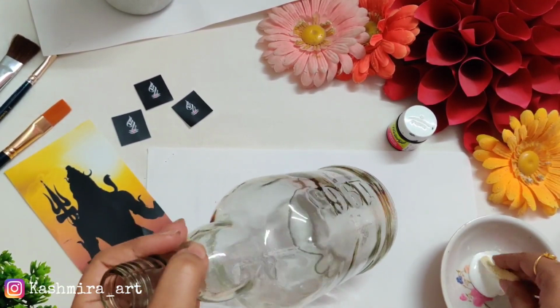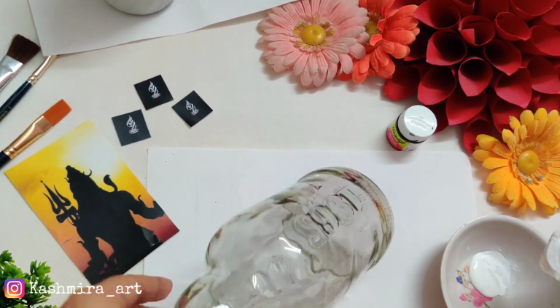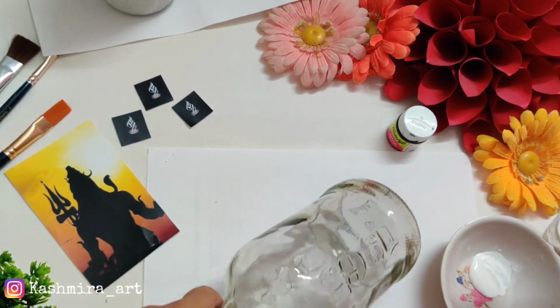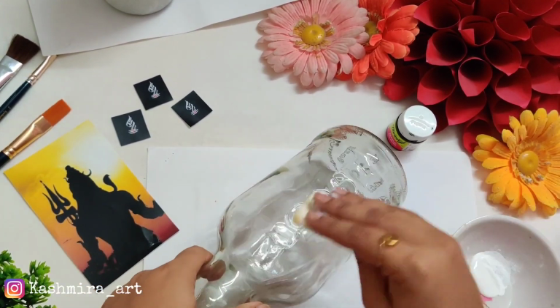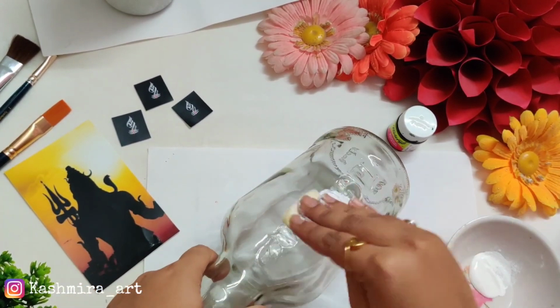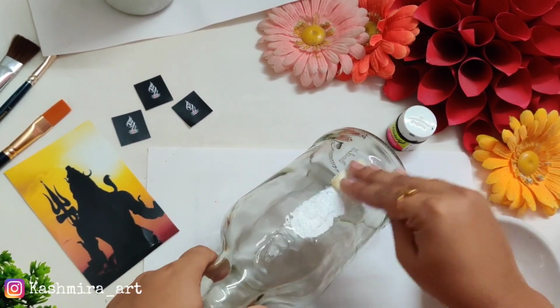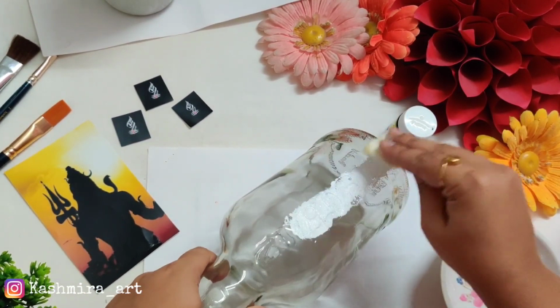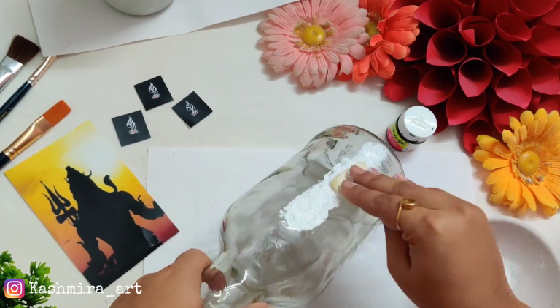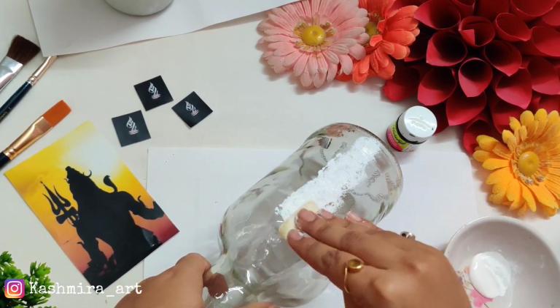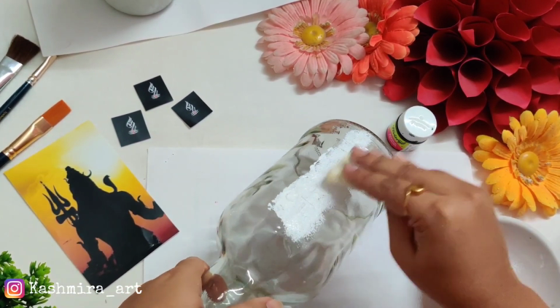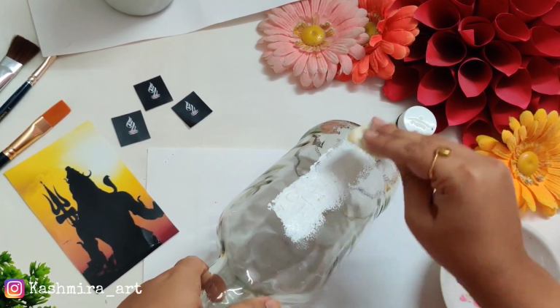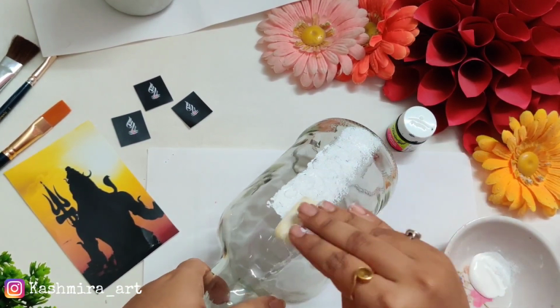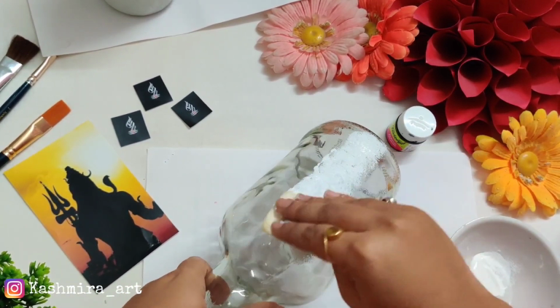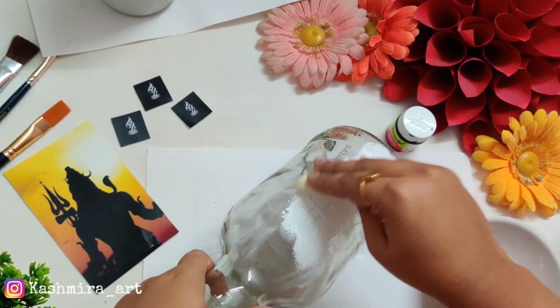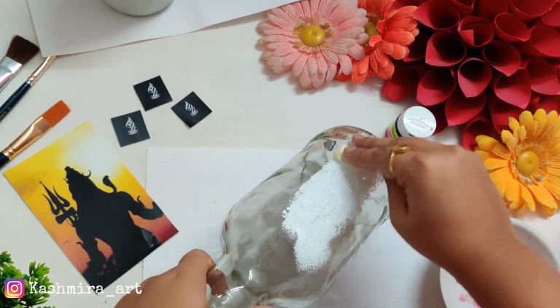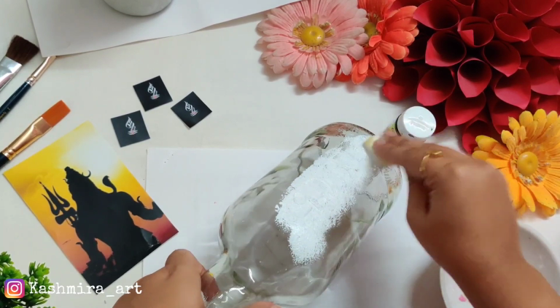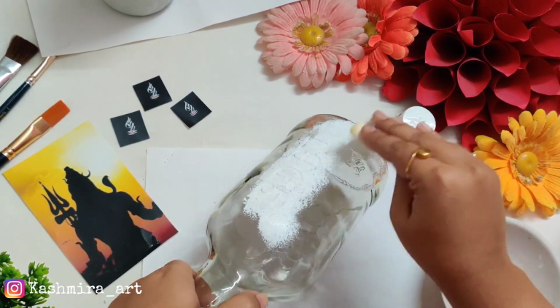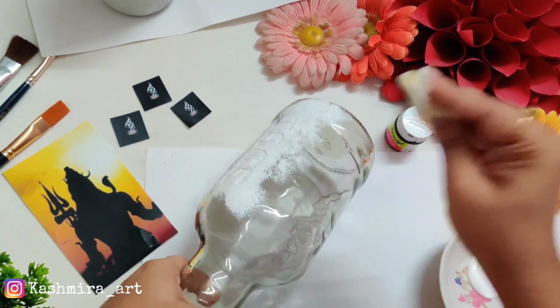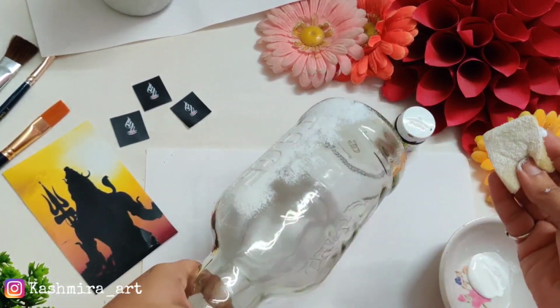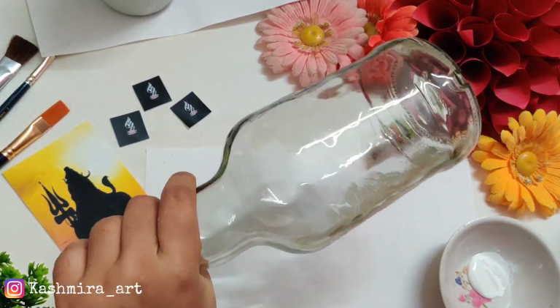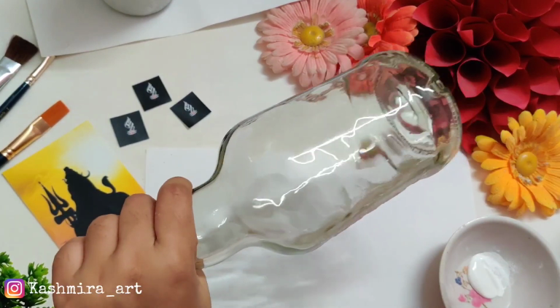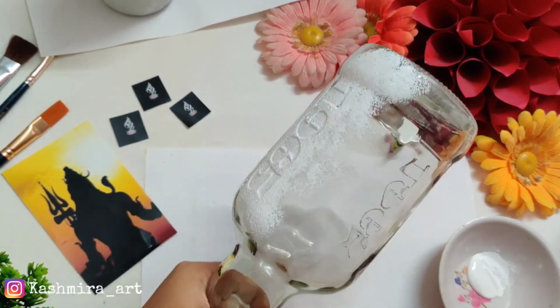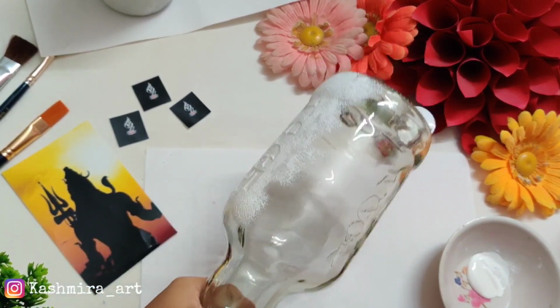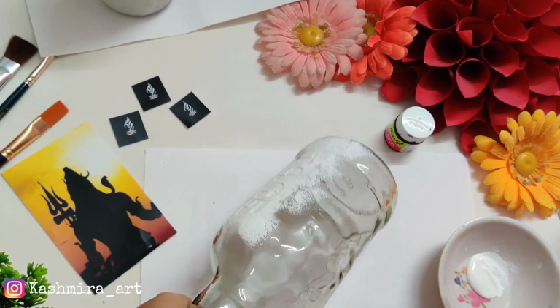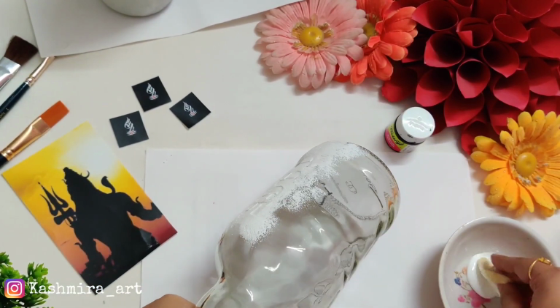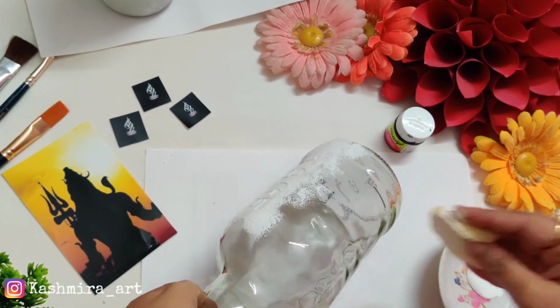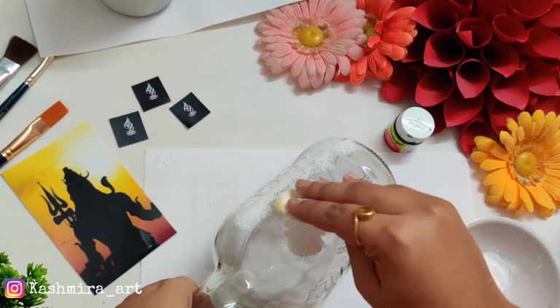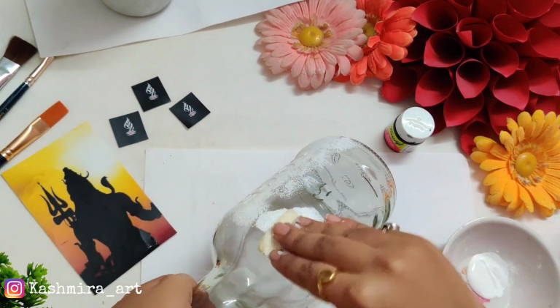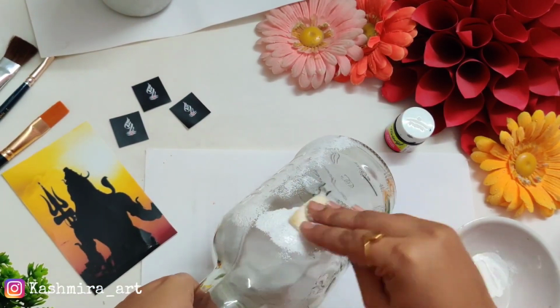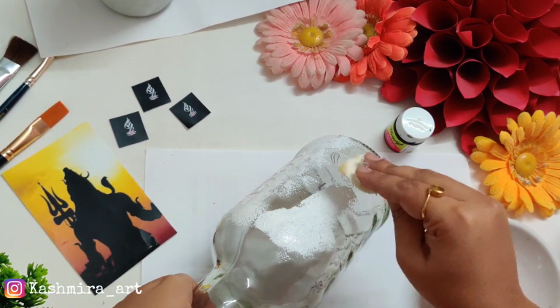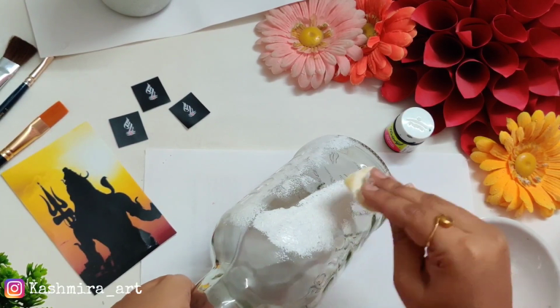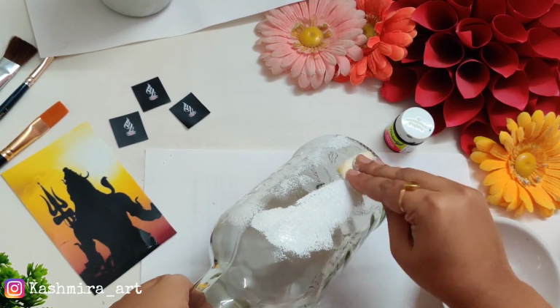For this project you will need a transparent bottle, because we will put light inside it. After putting the light in, the brightness looks really good.